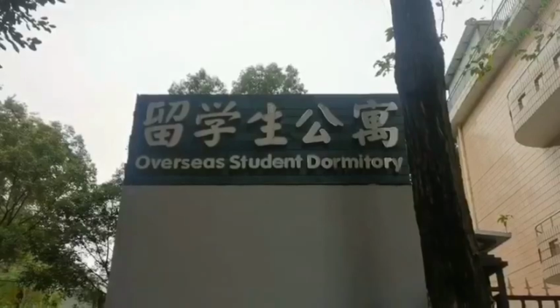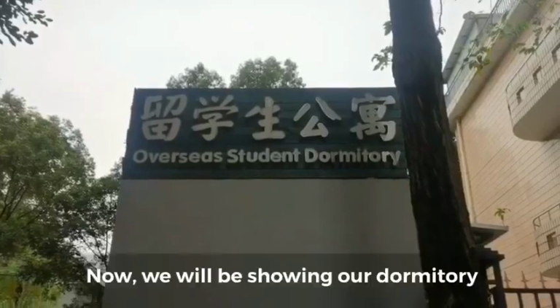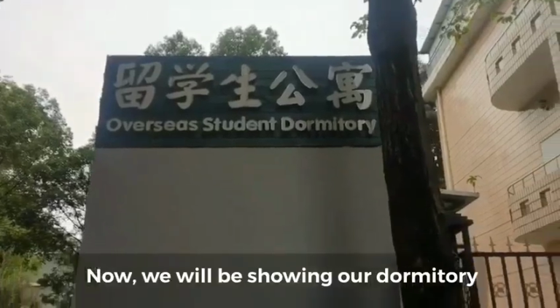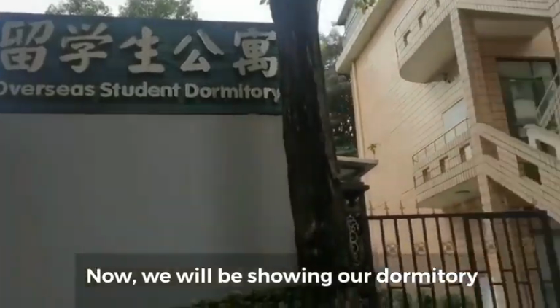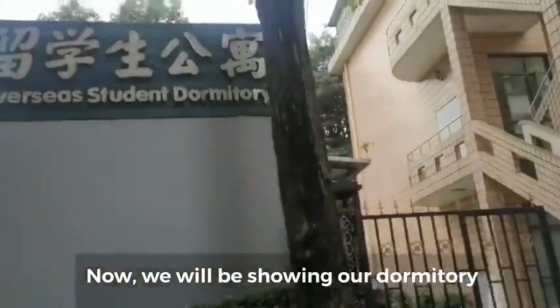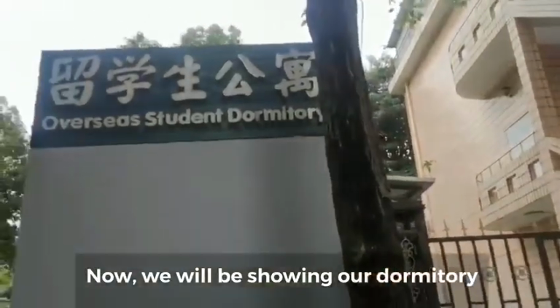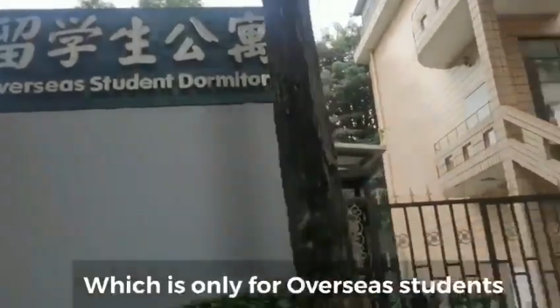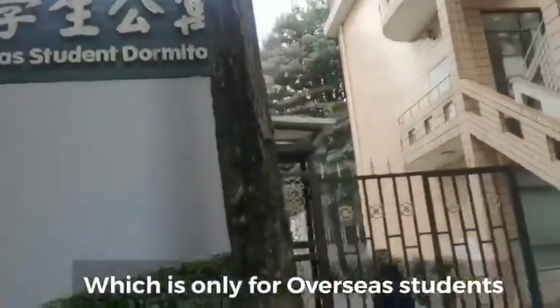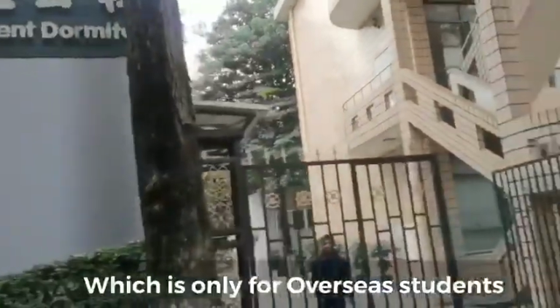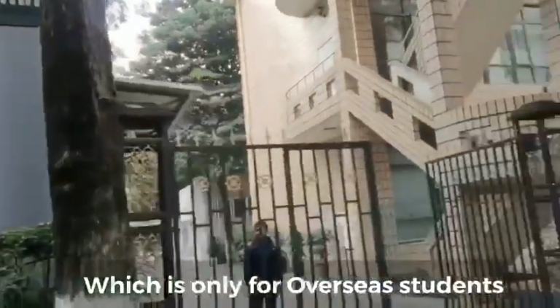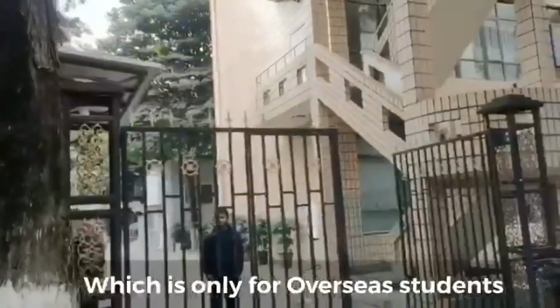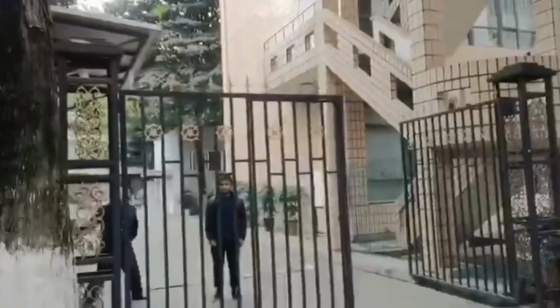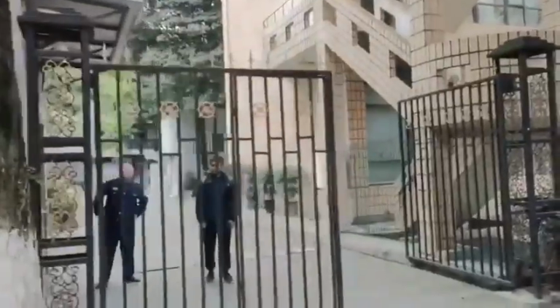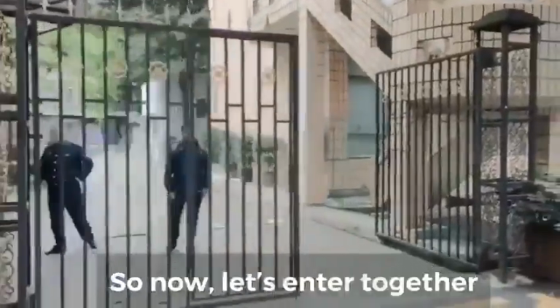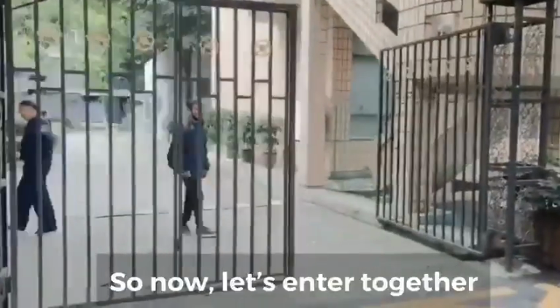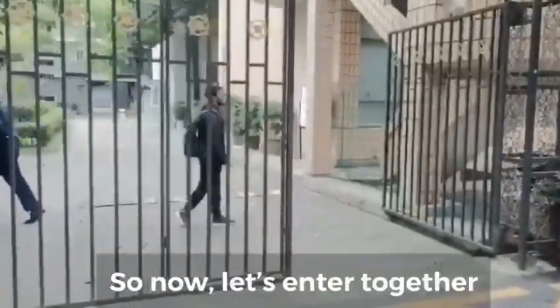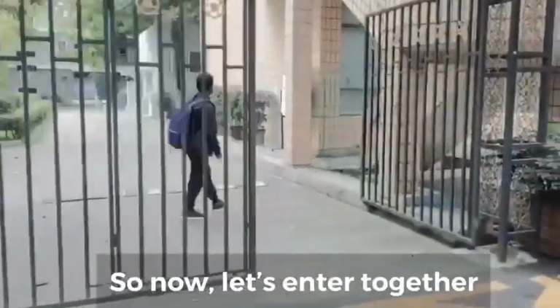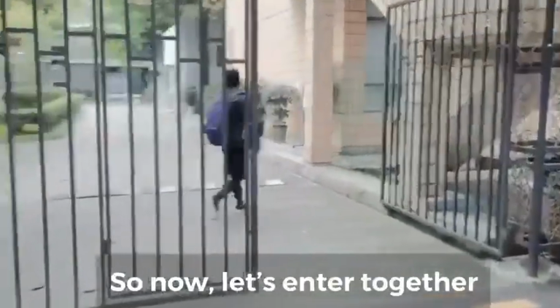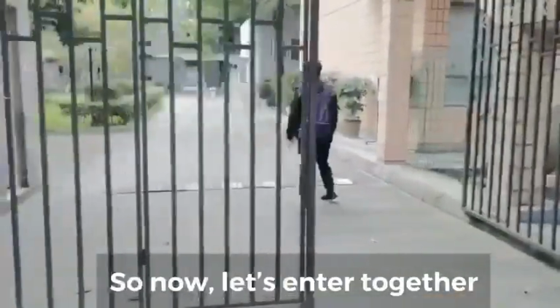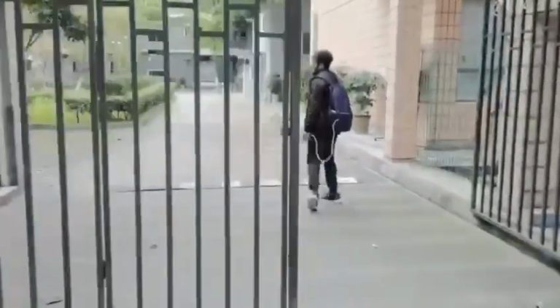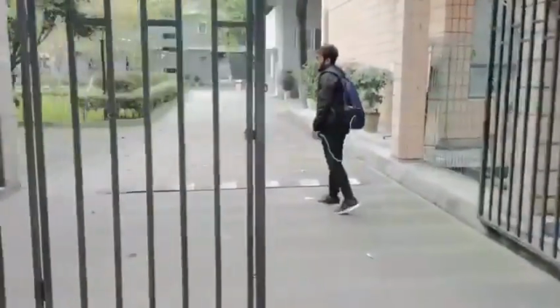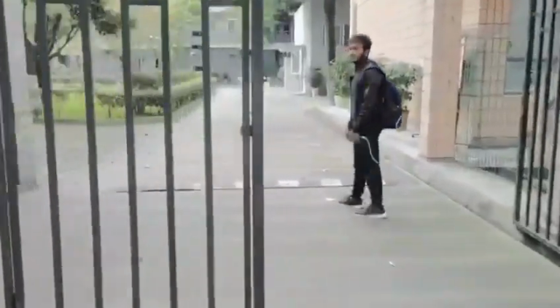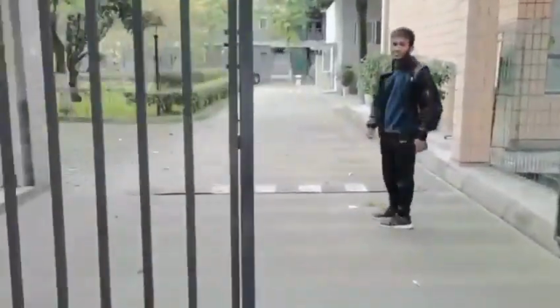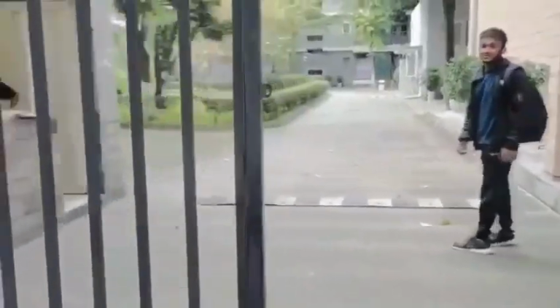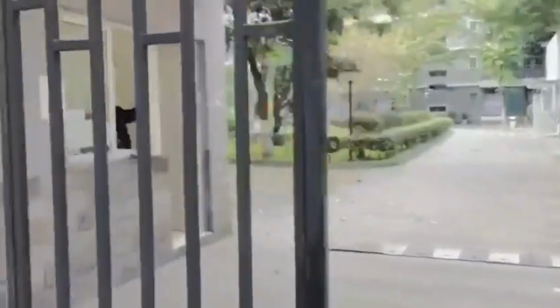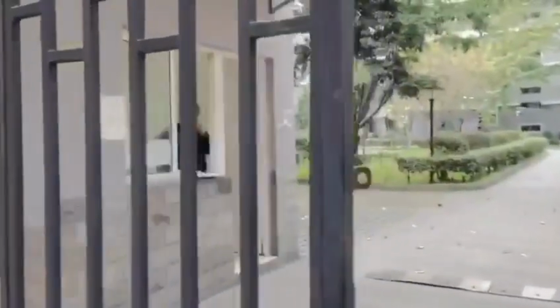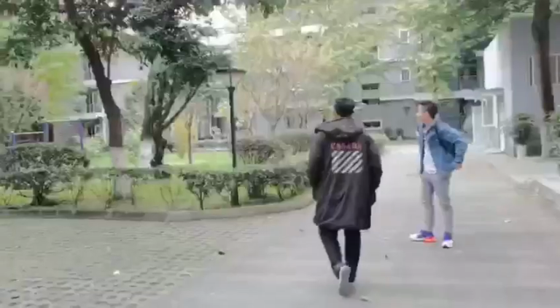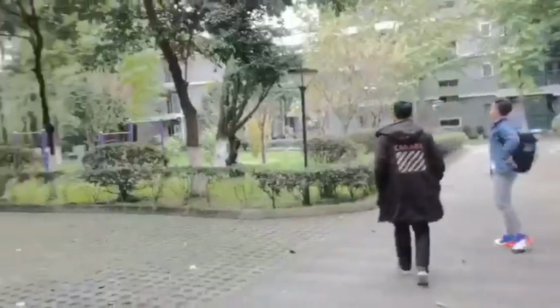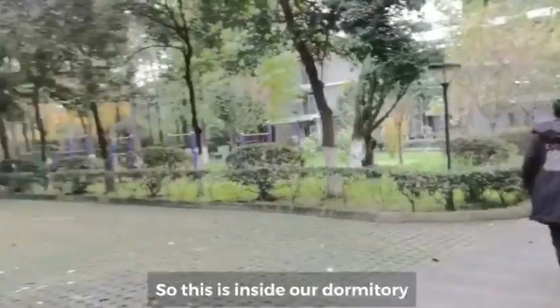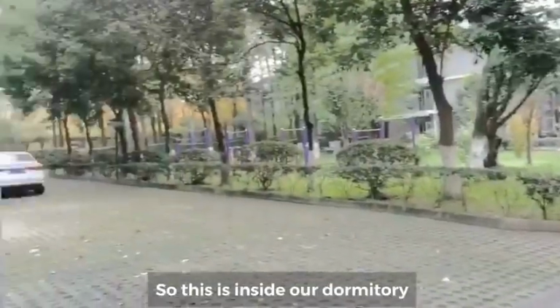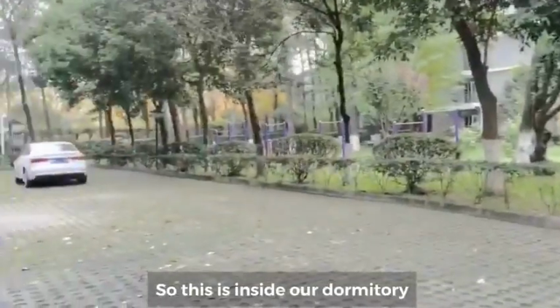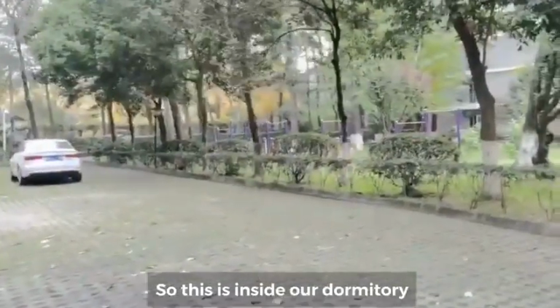We will be showing our dormitory, which is only for overseas students. Let's enter together. This is inside our dormitory.